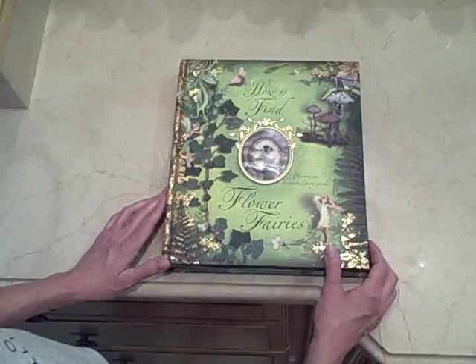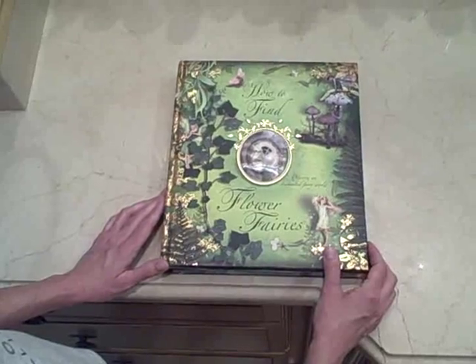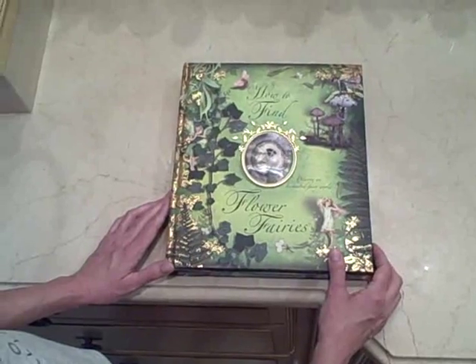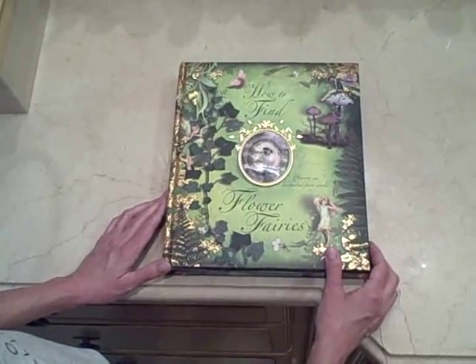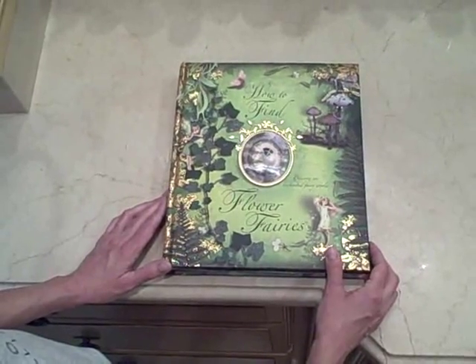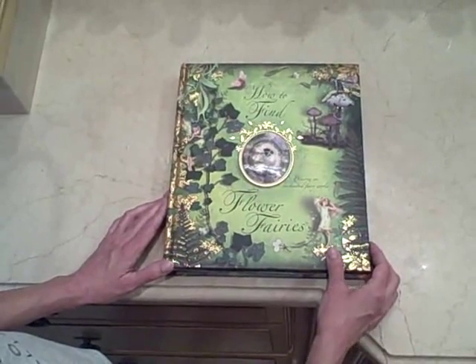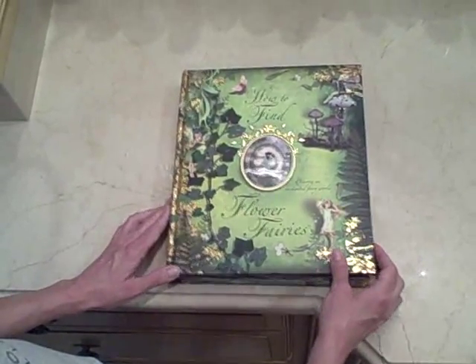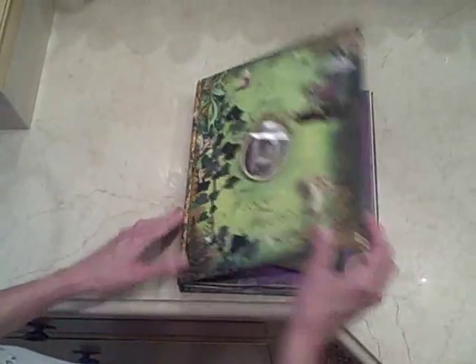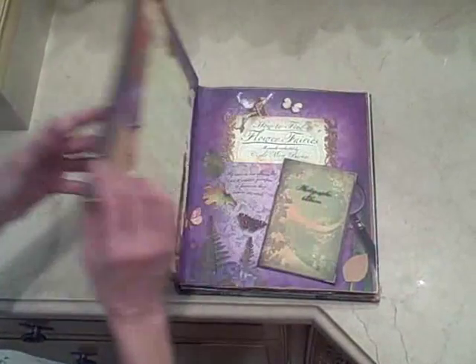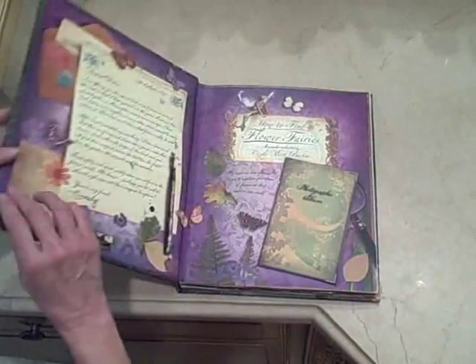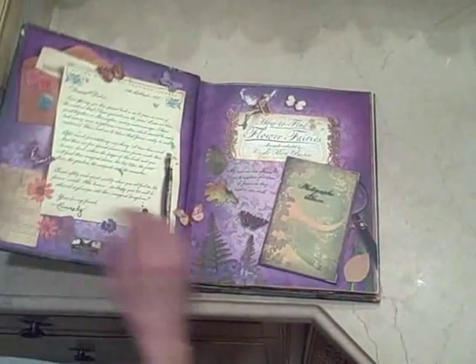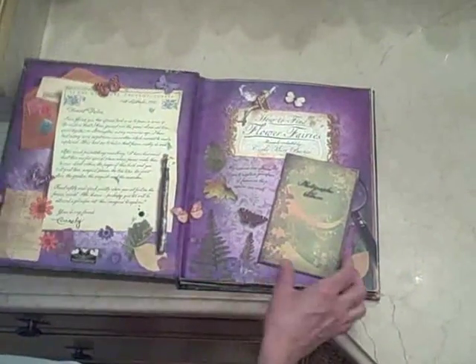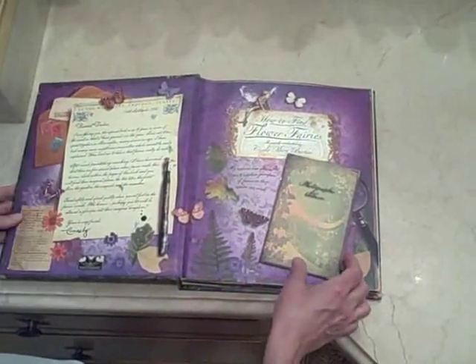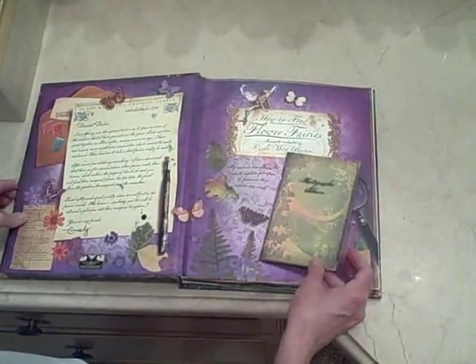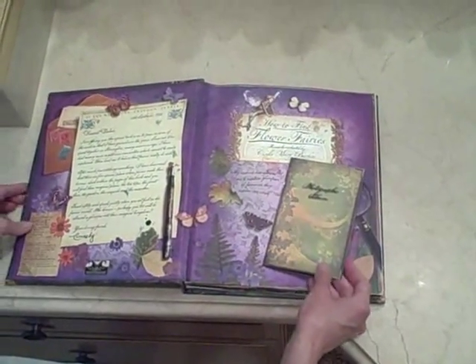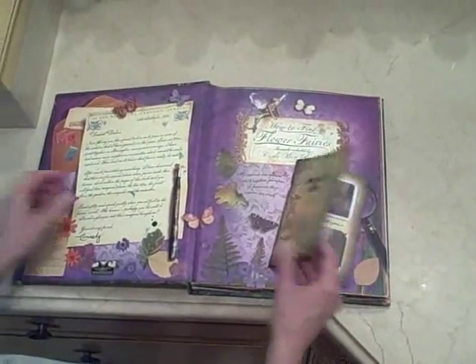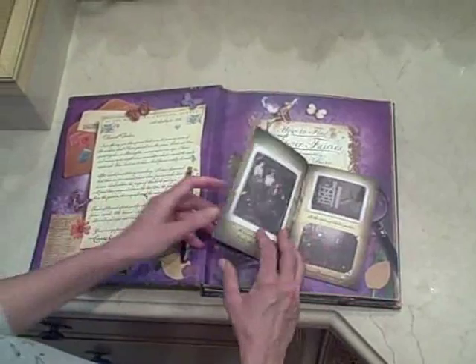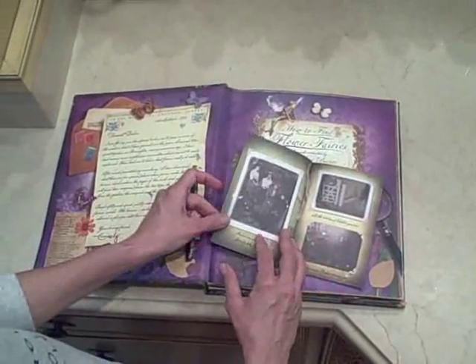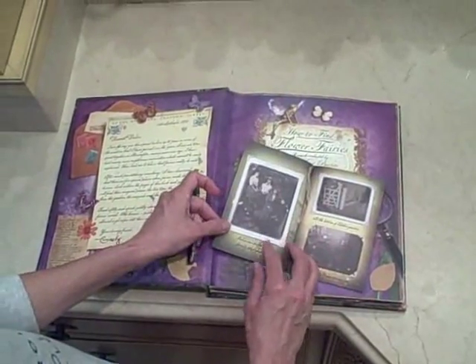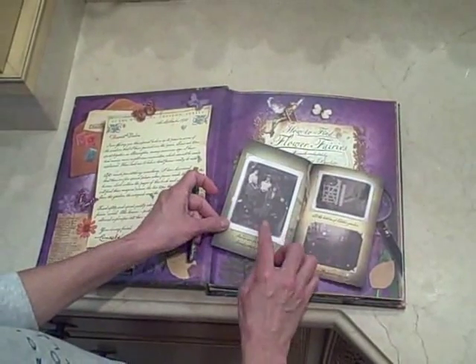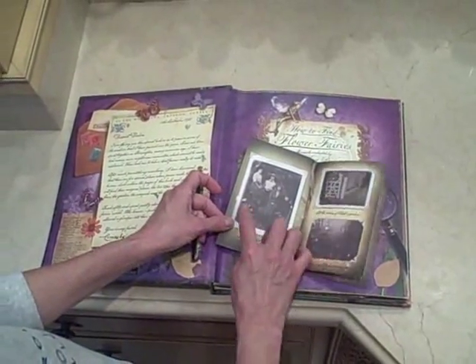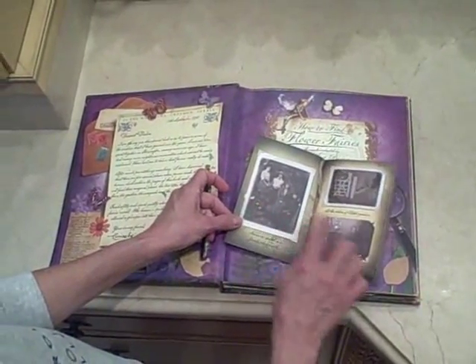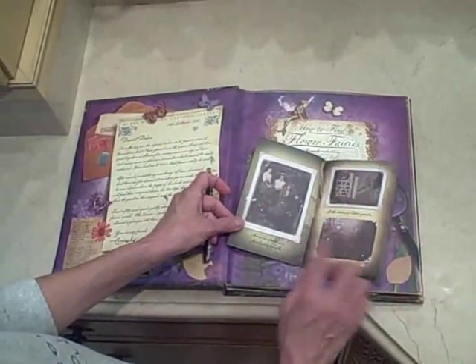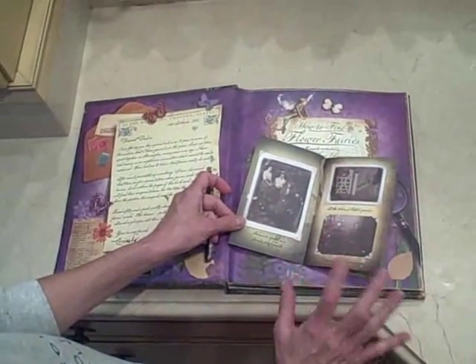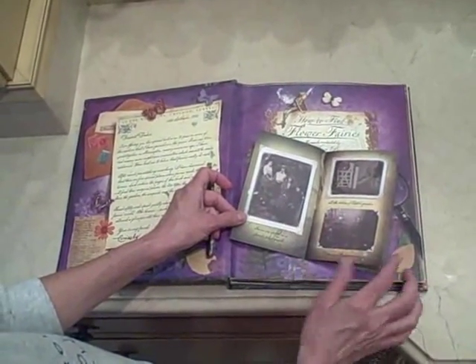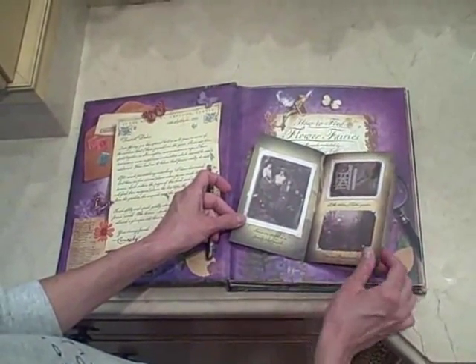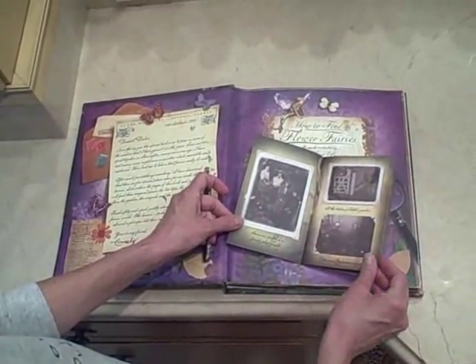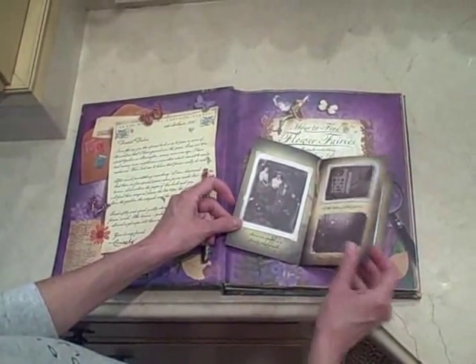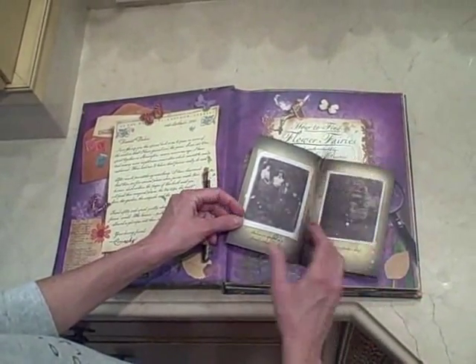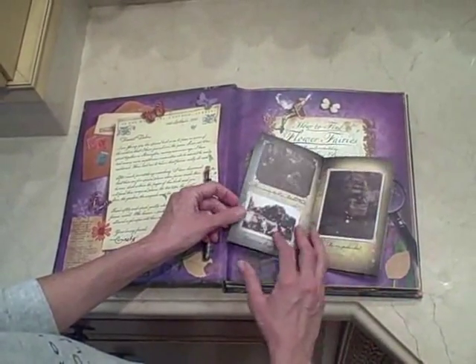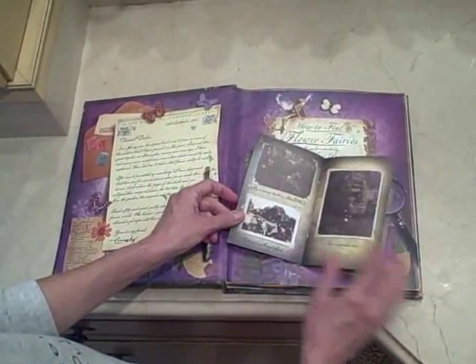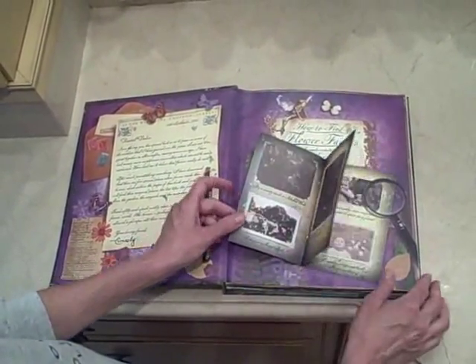How to find flower fairies. This is a photograph album where she has little white spots where she's taking pictures, and those are the fairies.